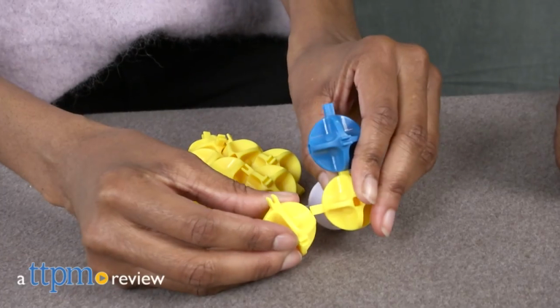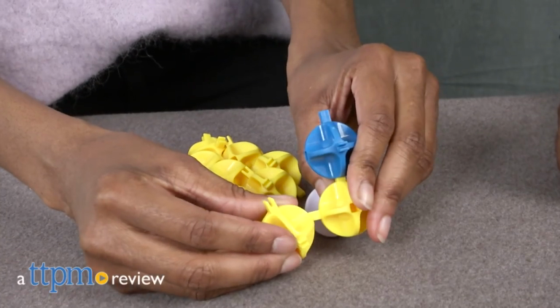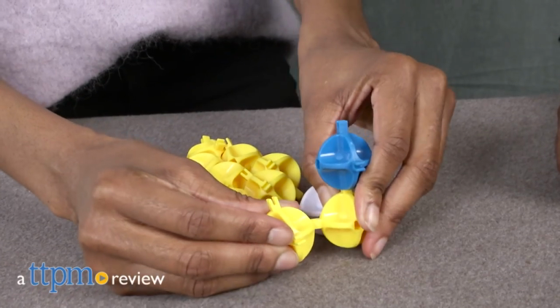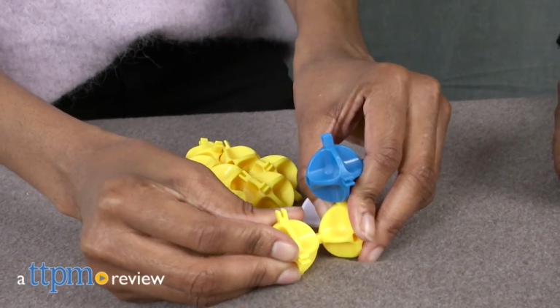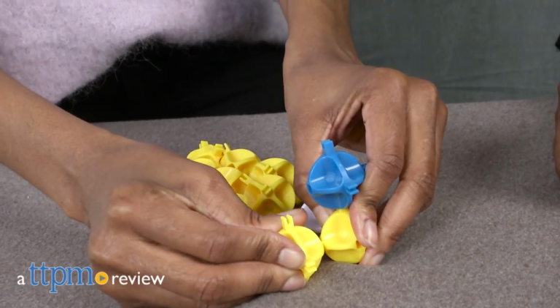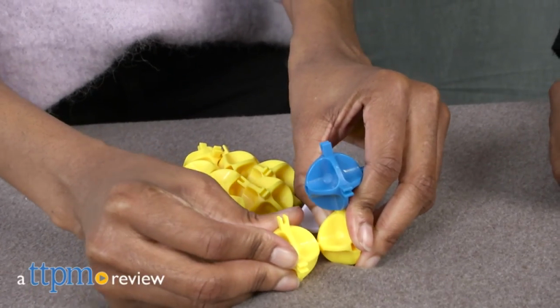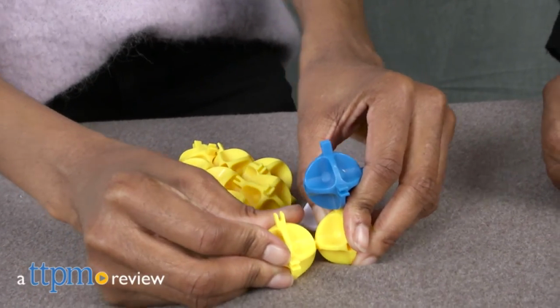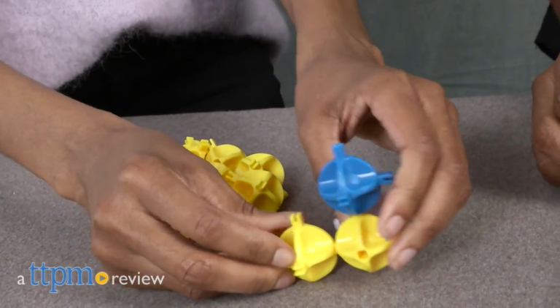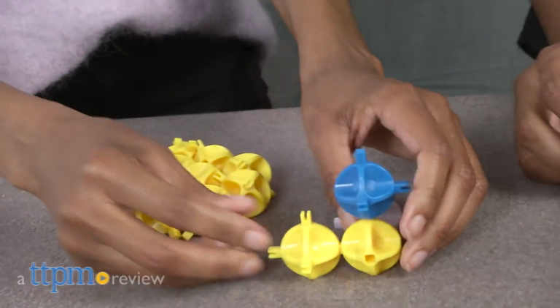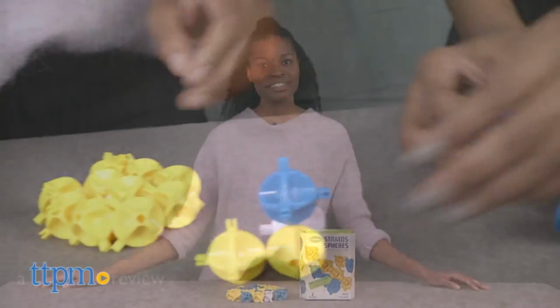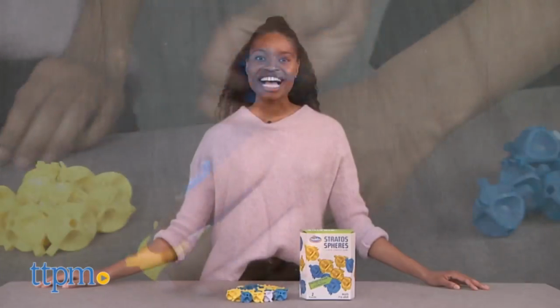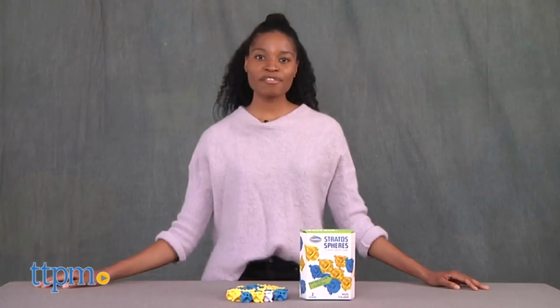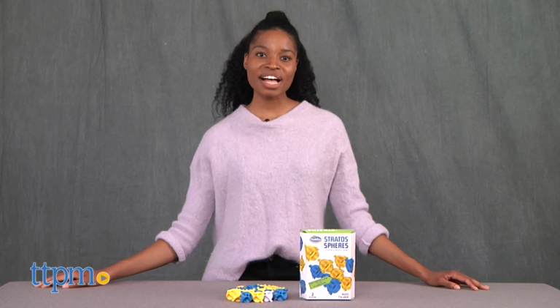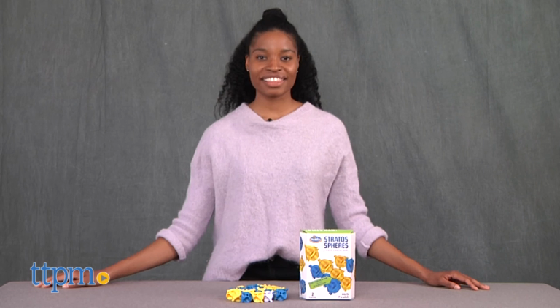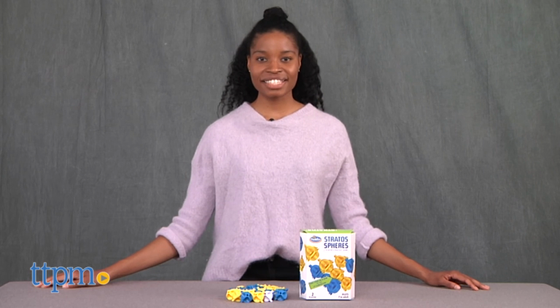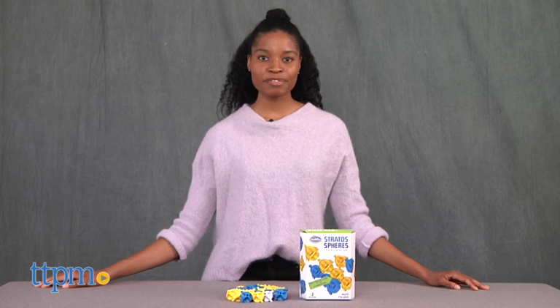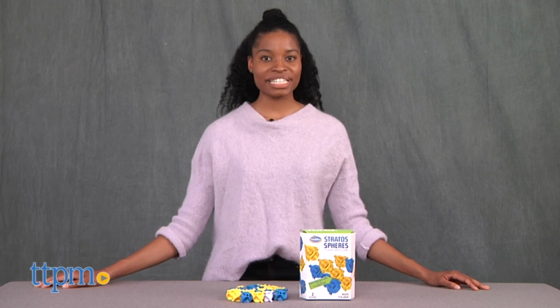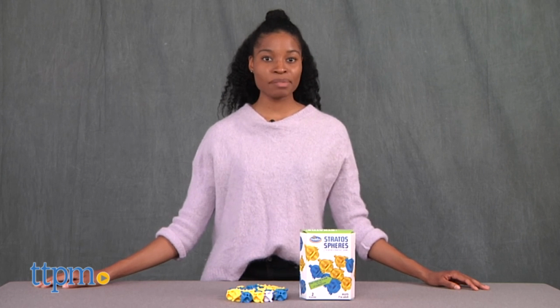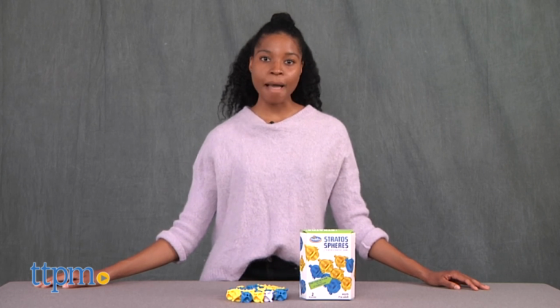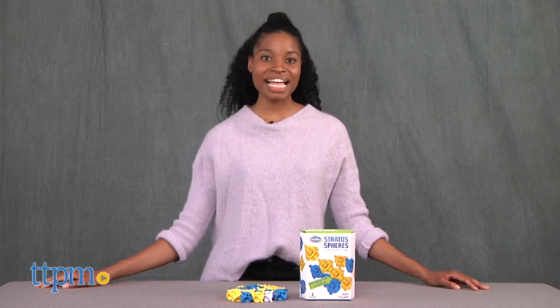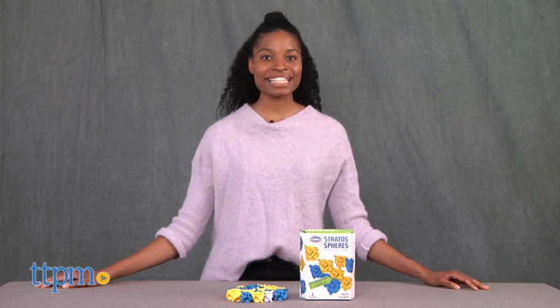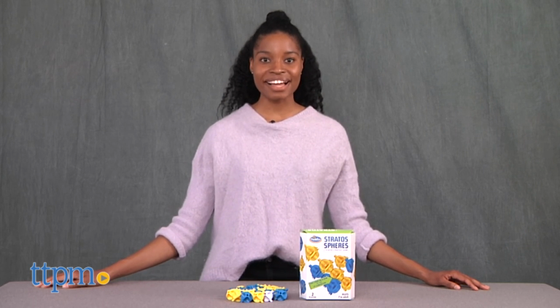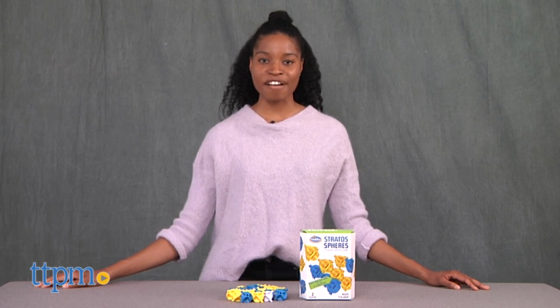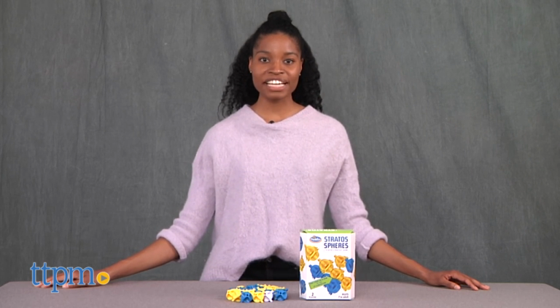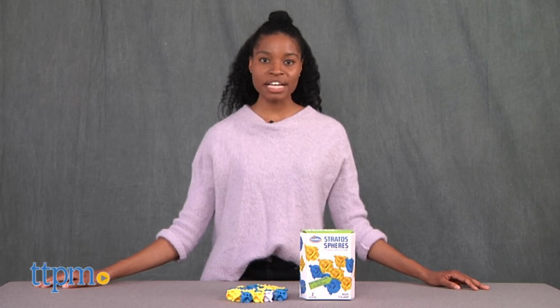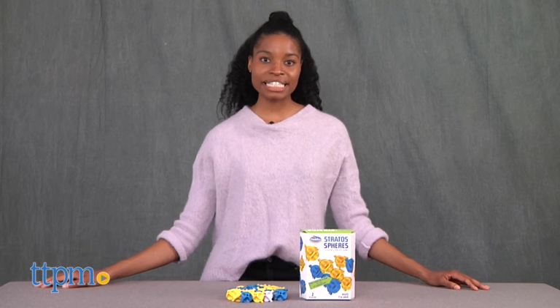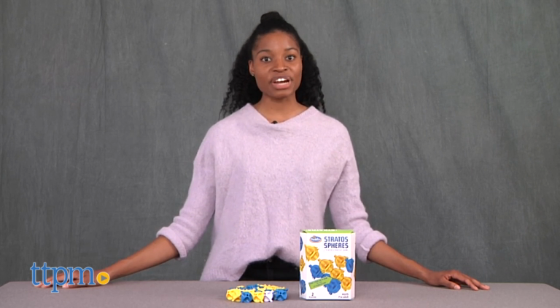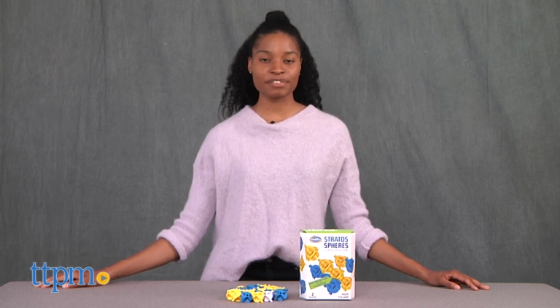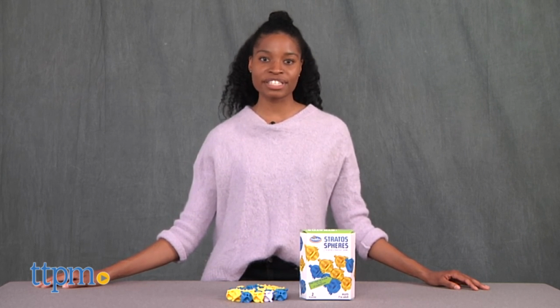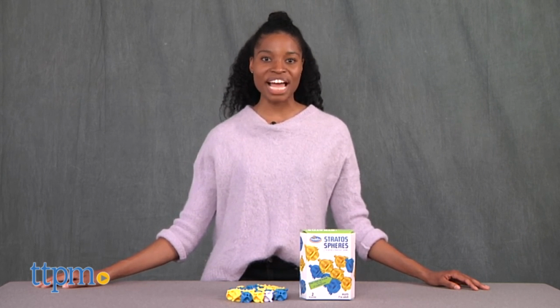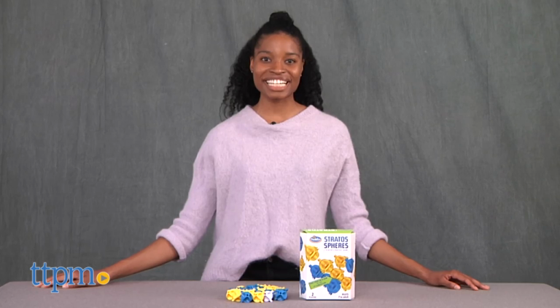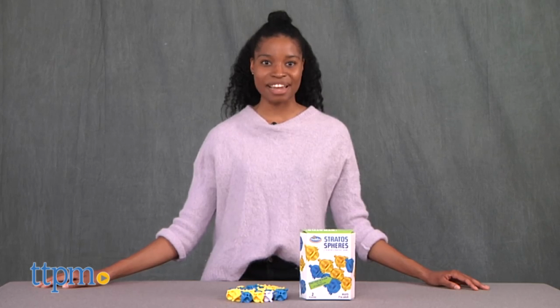Let's take it to another Stratosphere! Hi everyone, this is Lakin from TTPM, and today I have ThinkFun's Stratosphere strategy game.